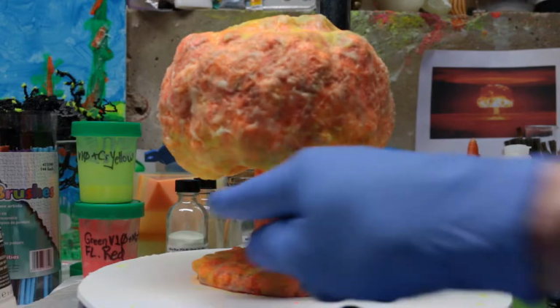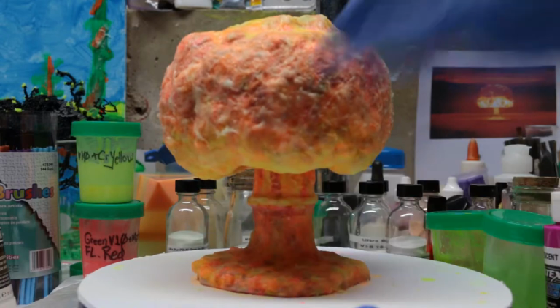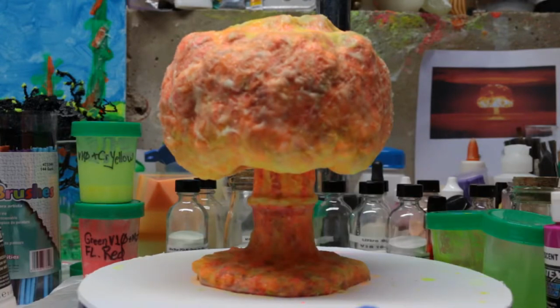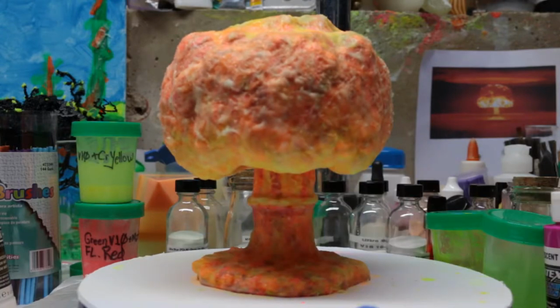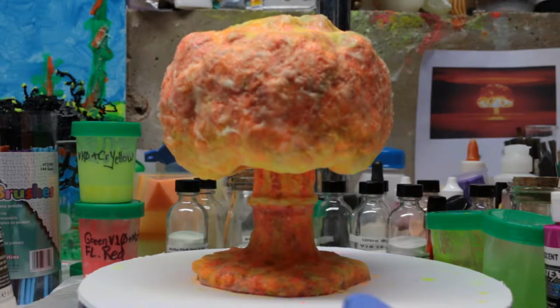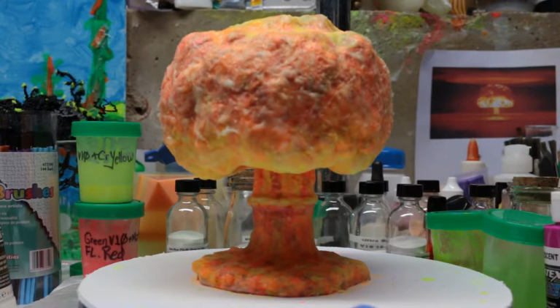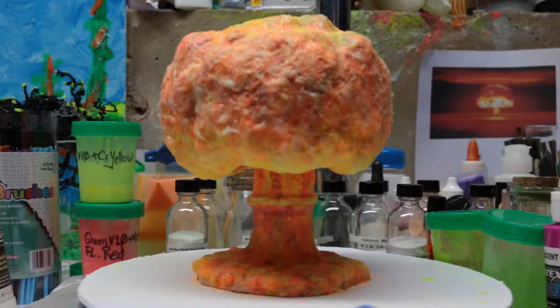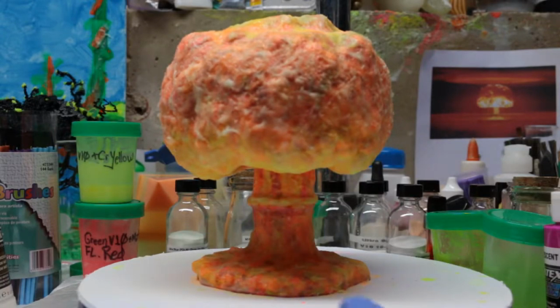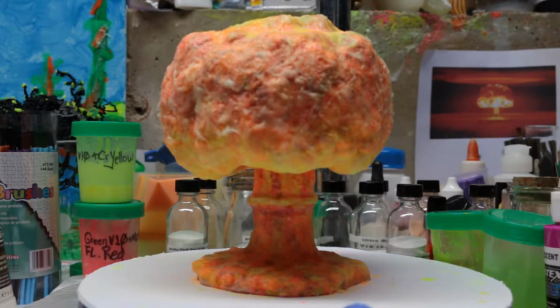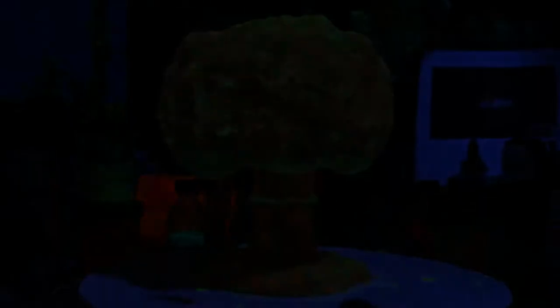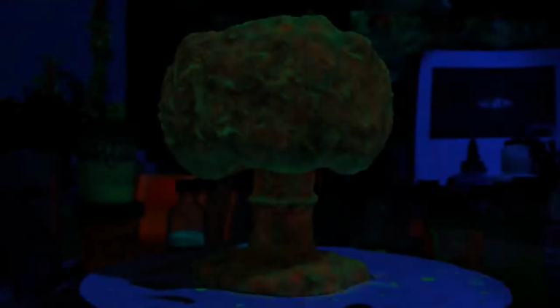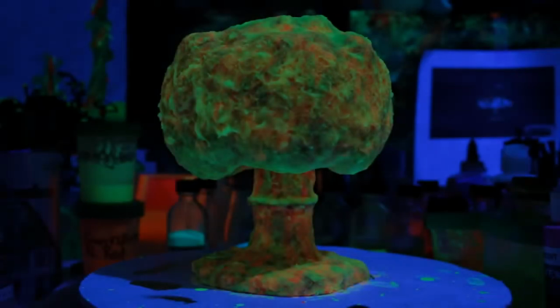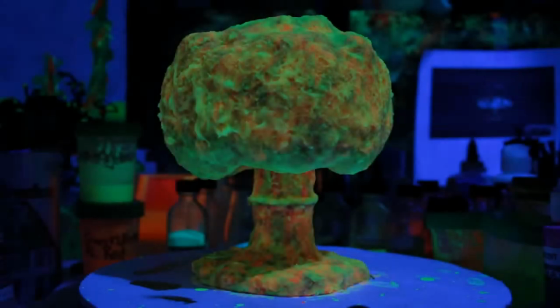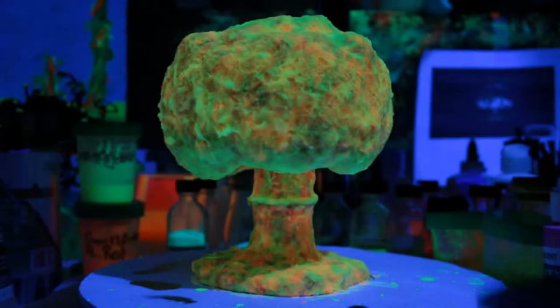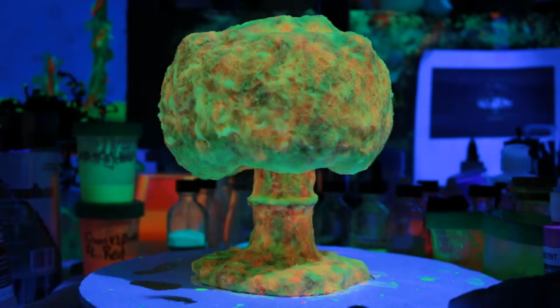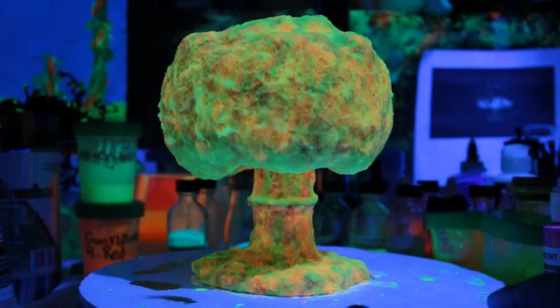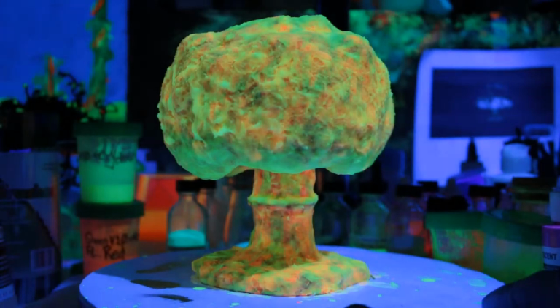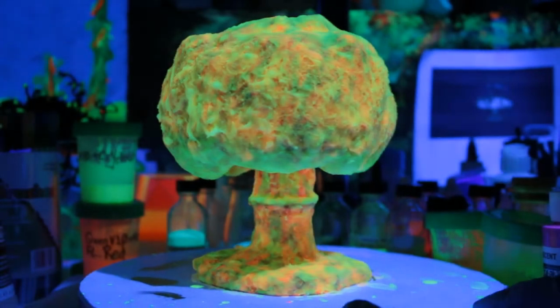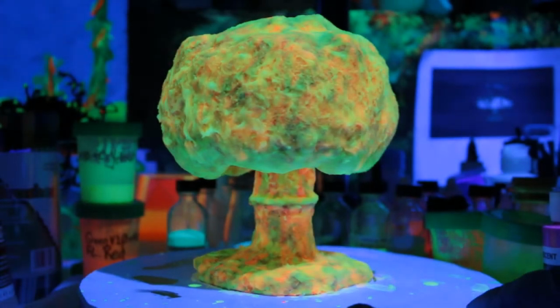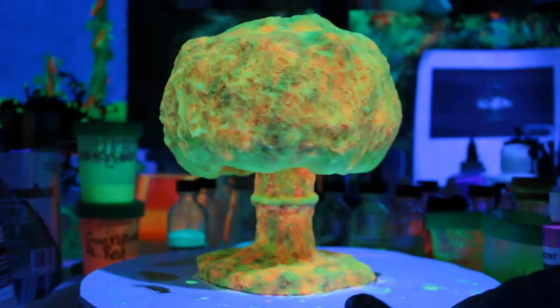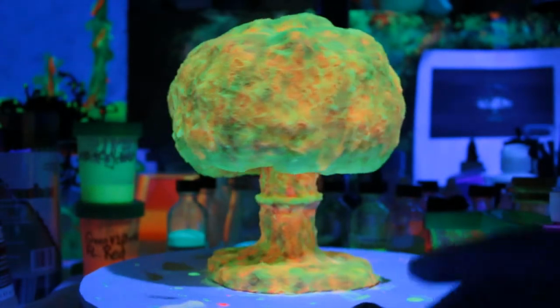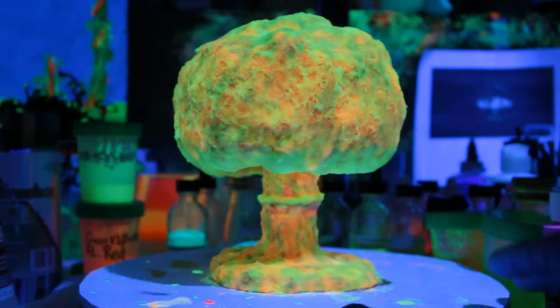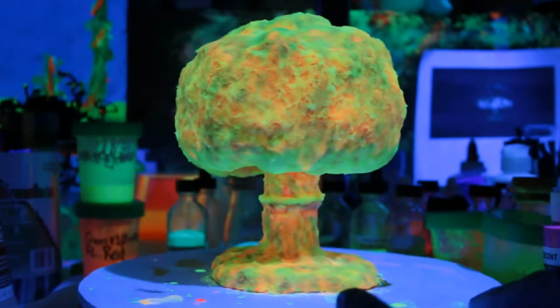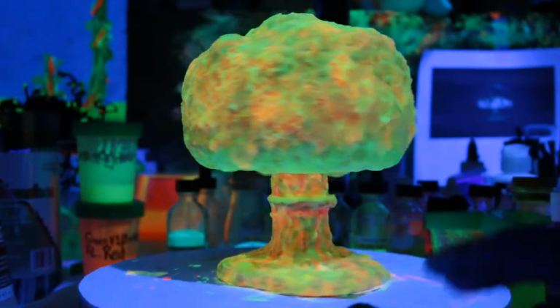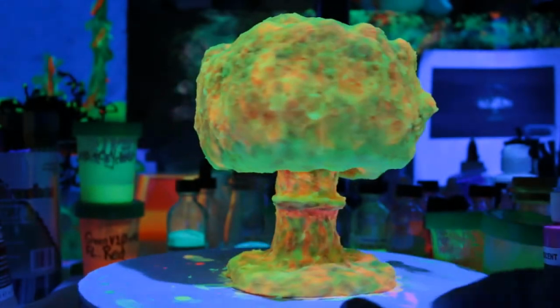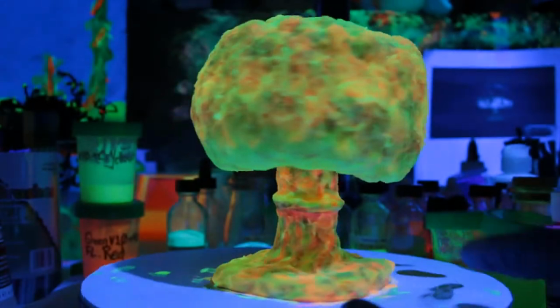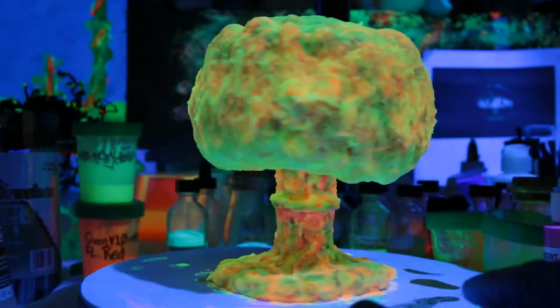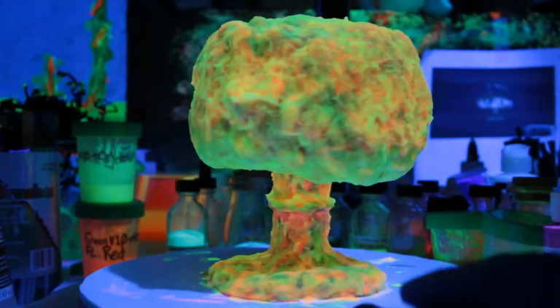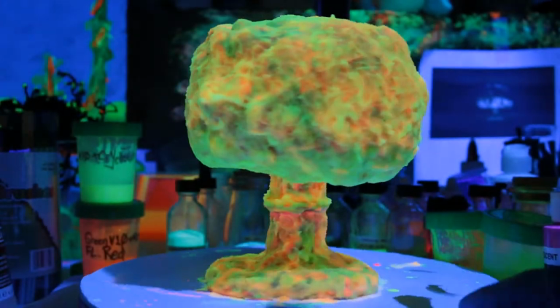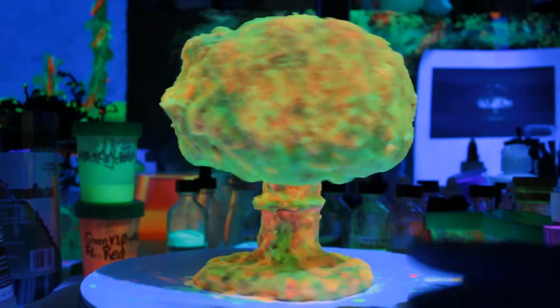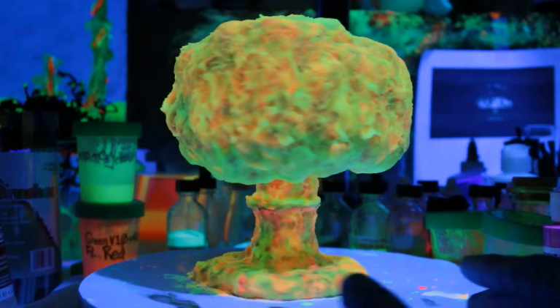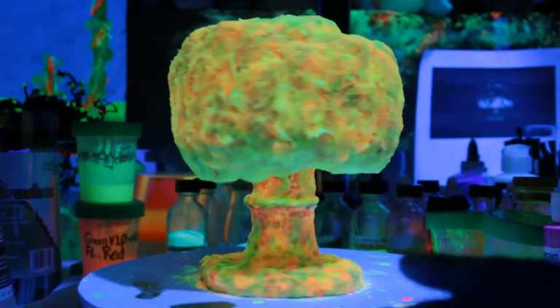We'll start with that on this side and go to black light. This is what it looks like in black light. Get the low side back around.